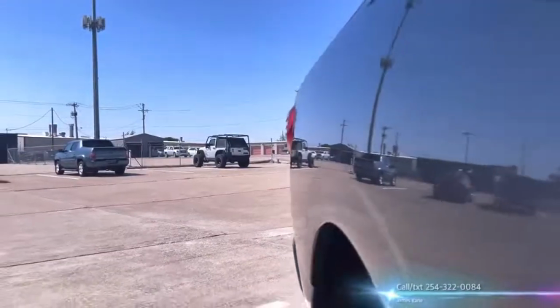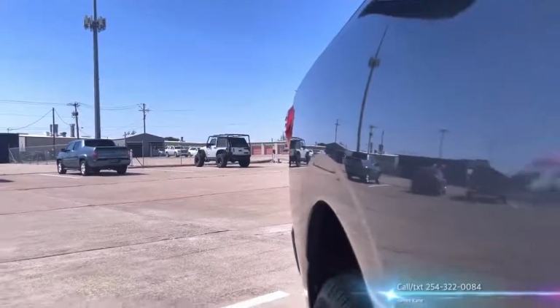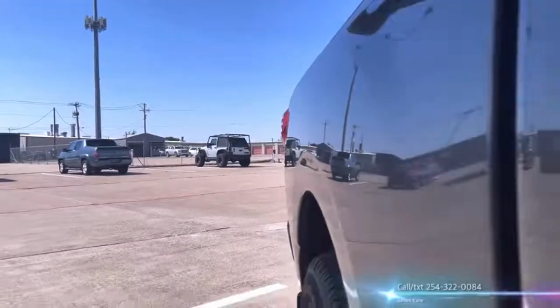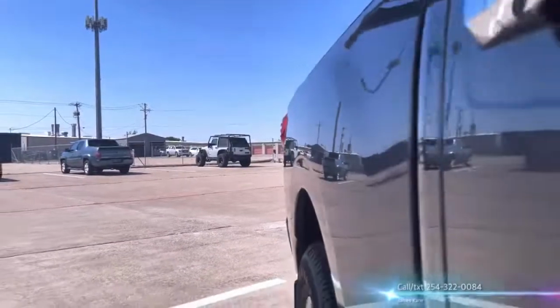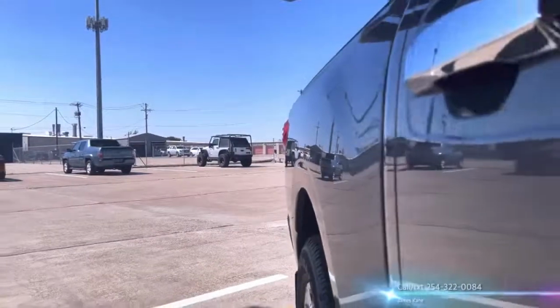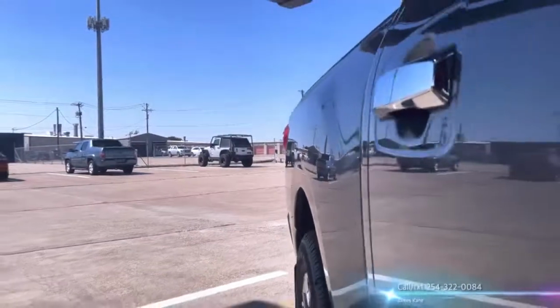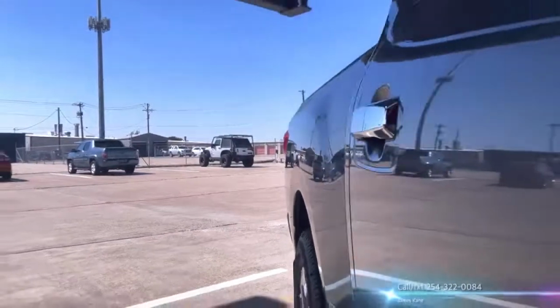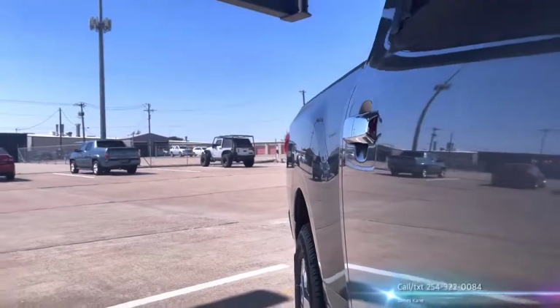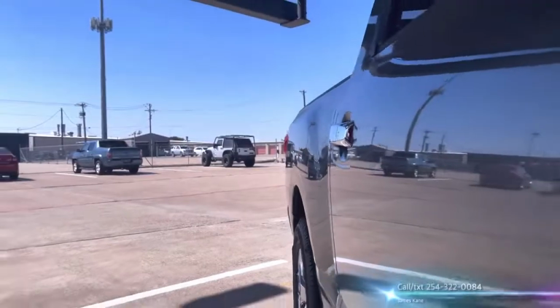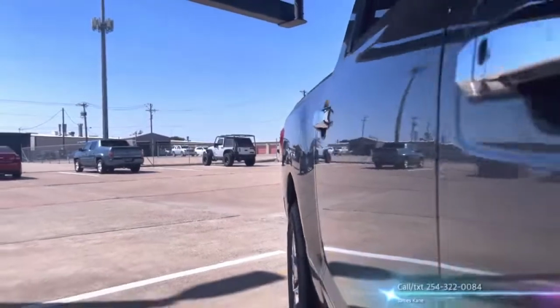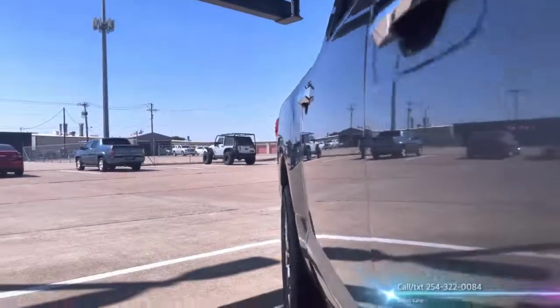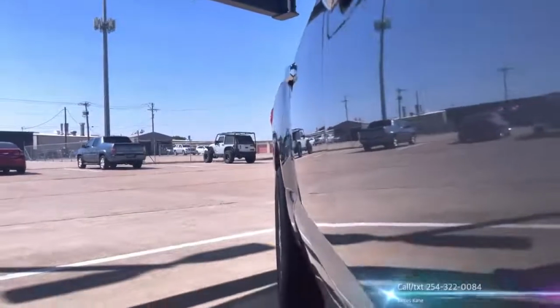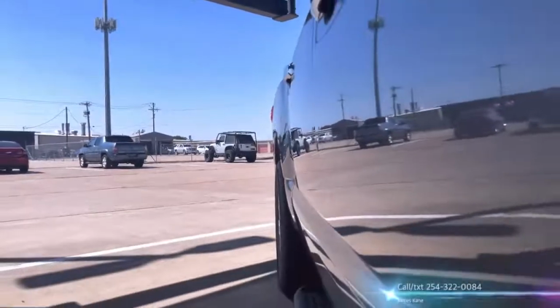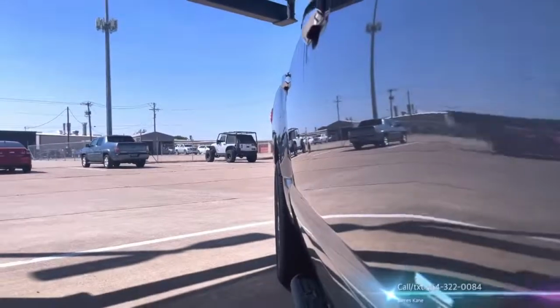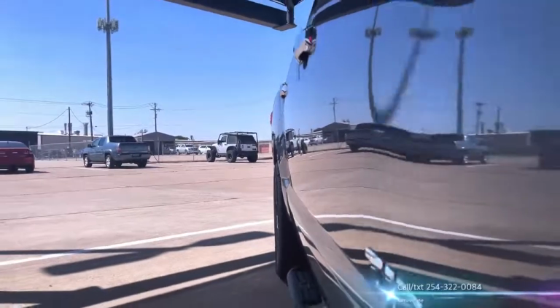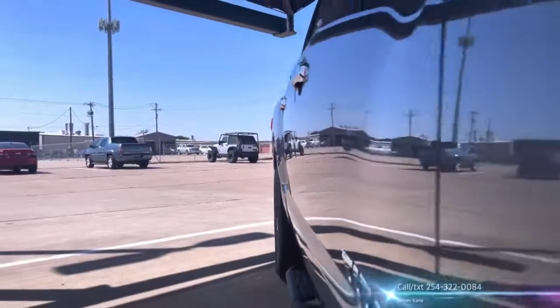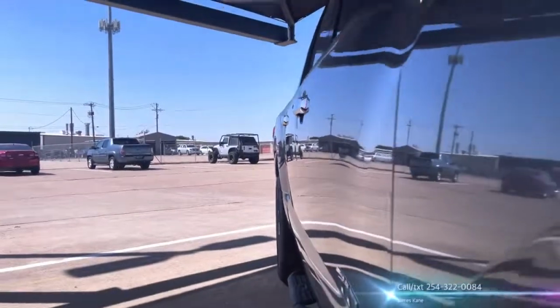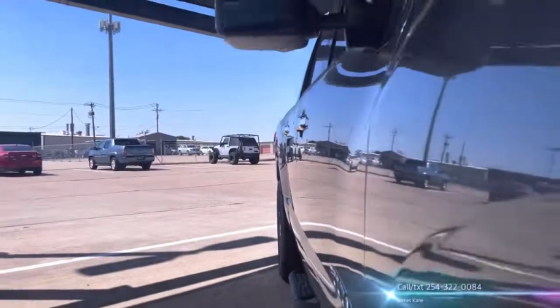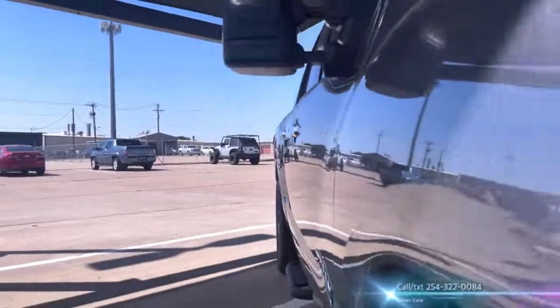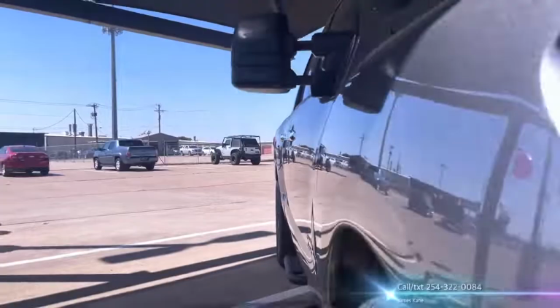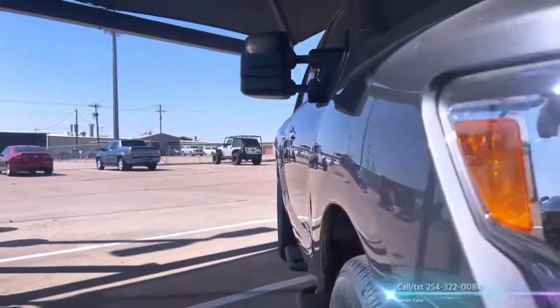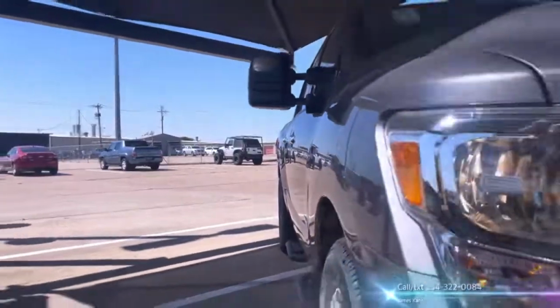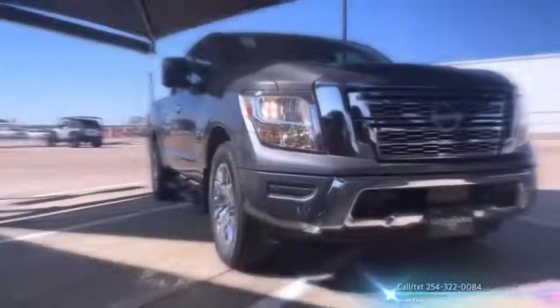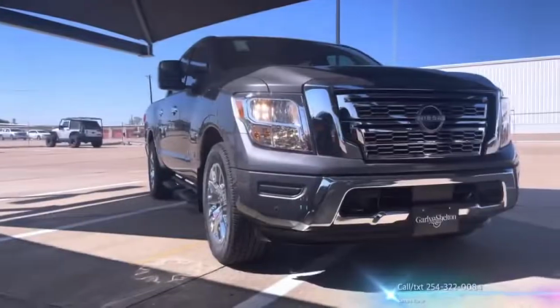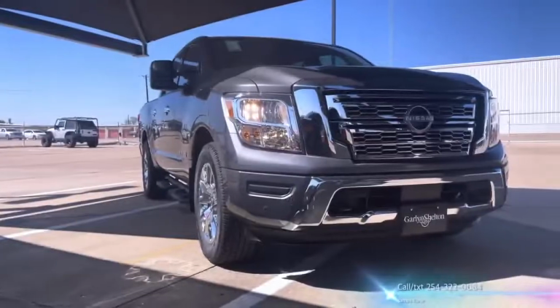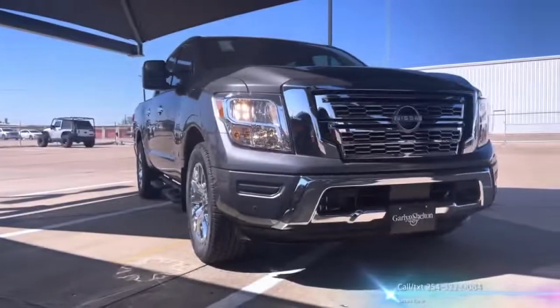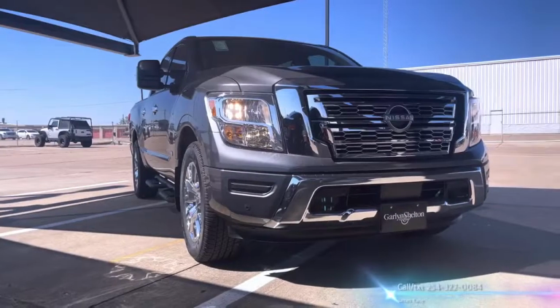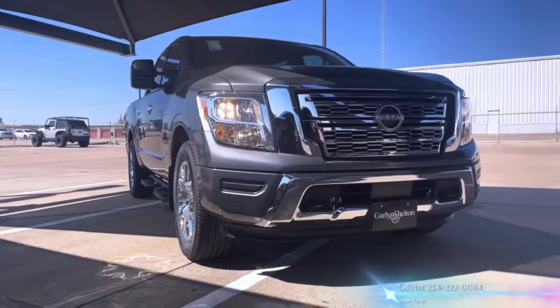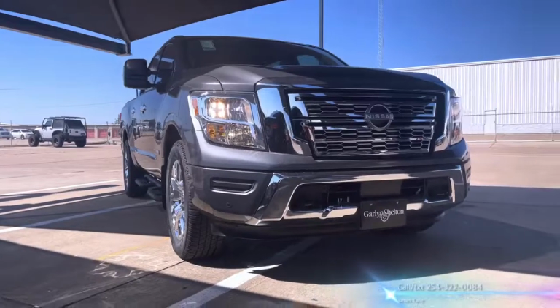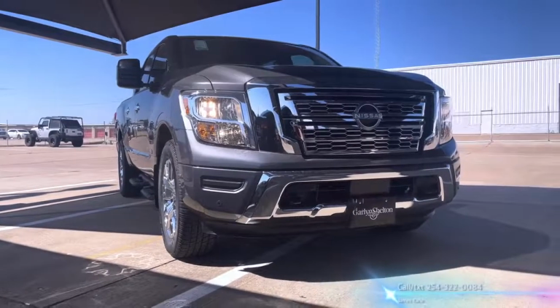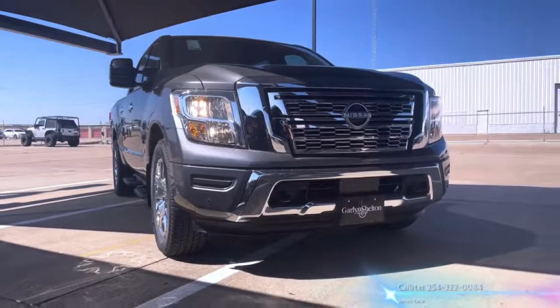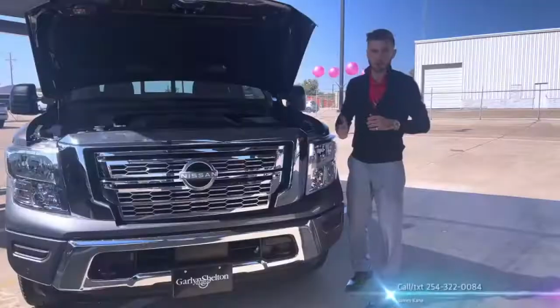What's great about the Nissan is it is leading in the truck scene for the best warranty out there. You're going to get a 5-year, 100,000 miles for both your basic and your powertrain coverage.